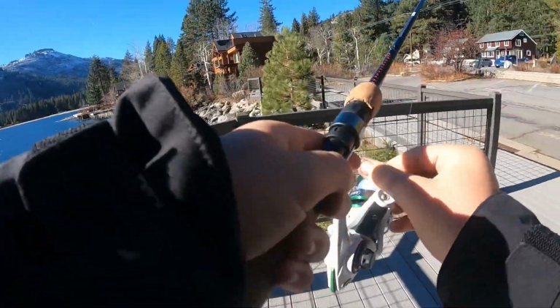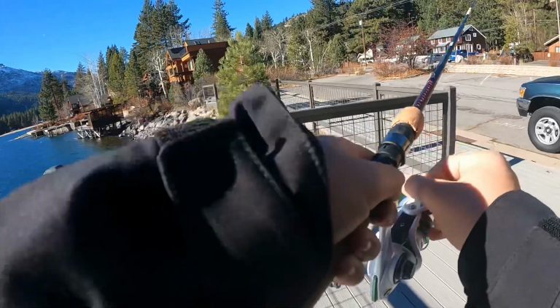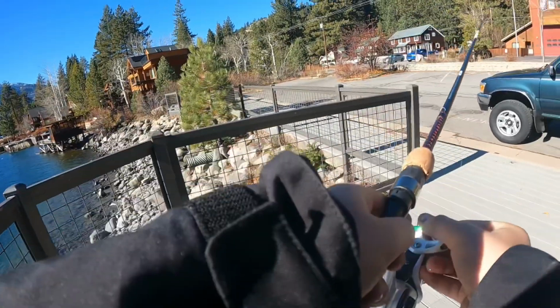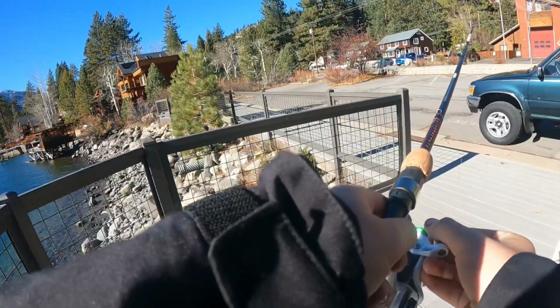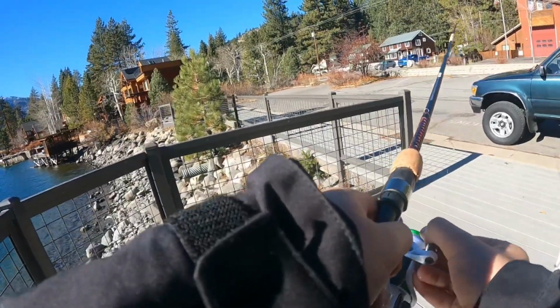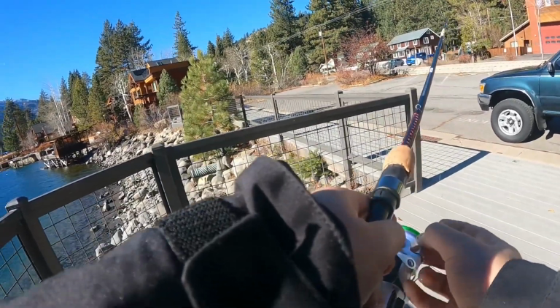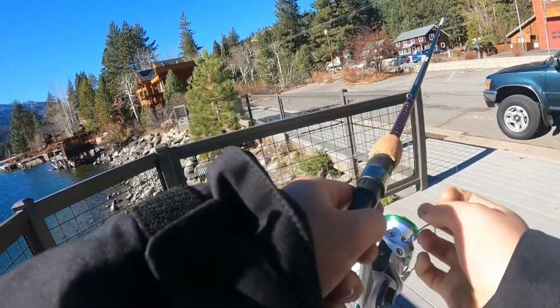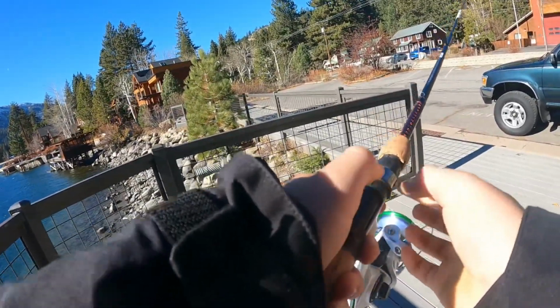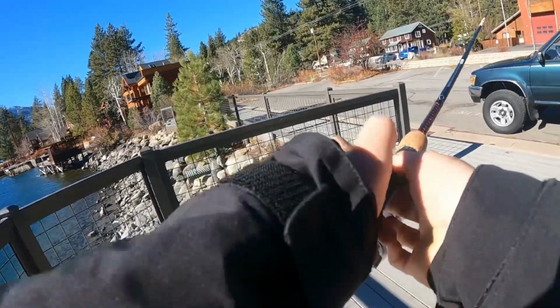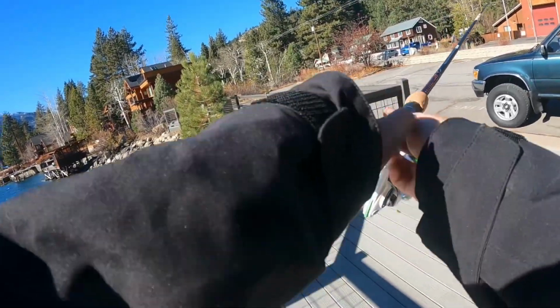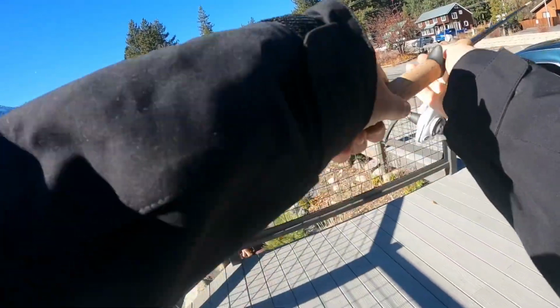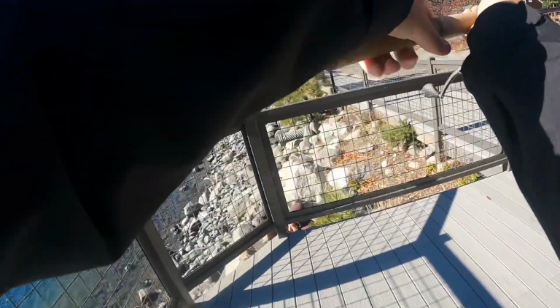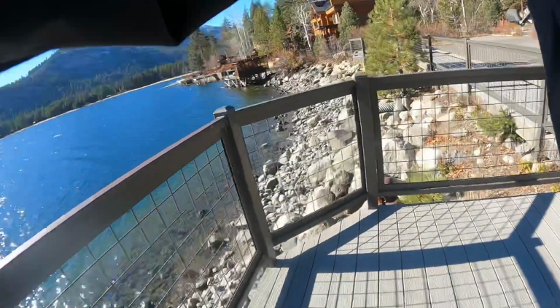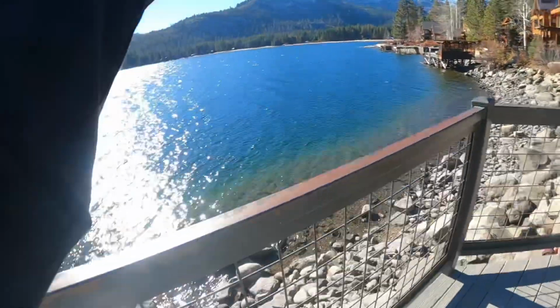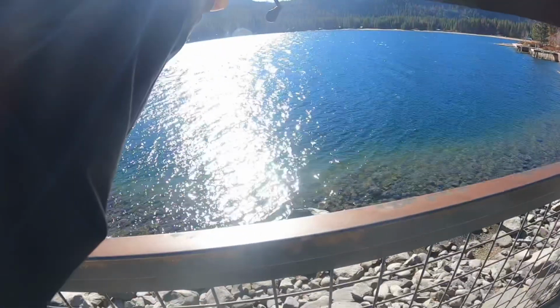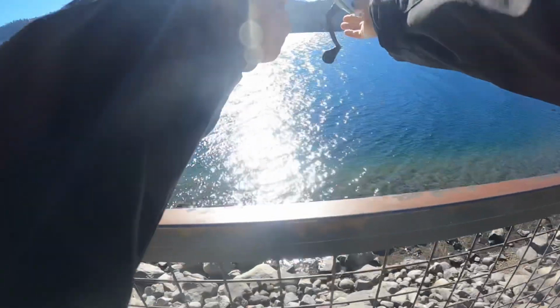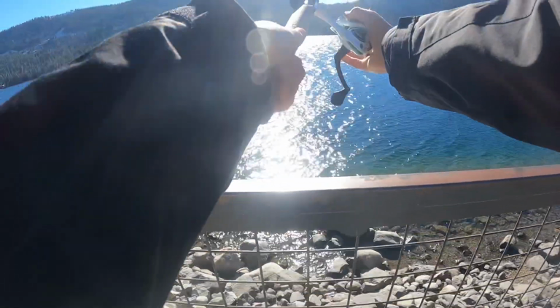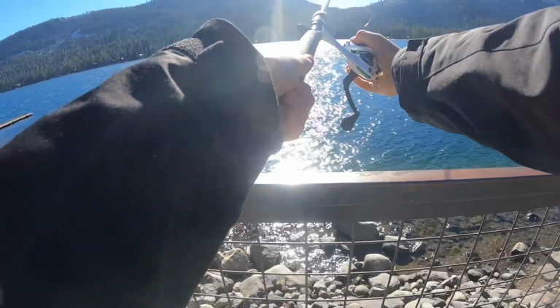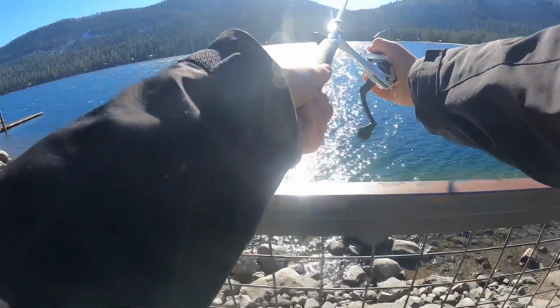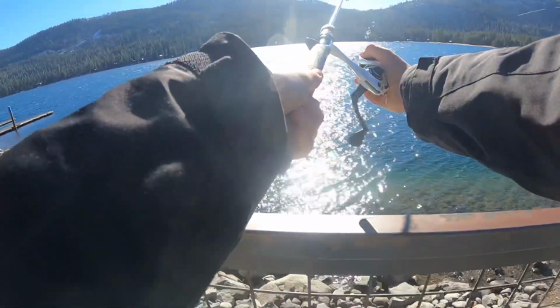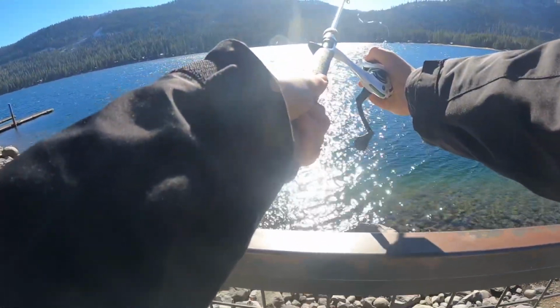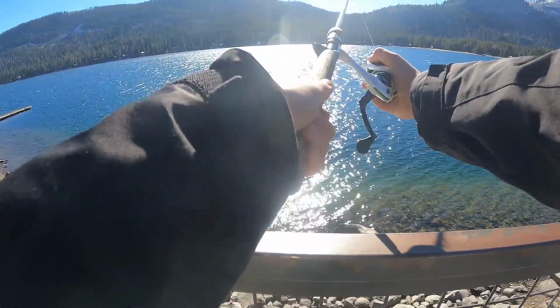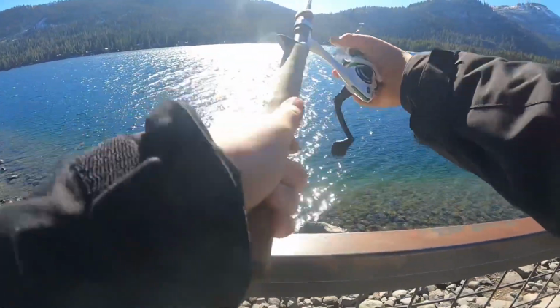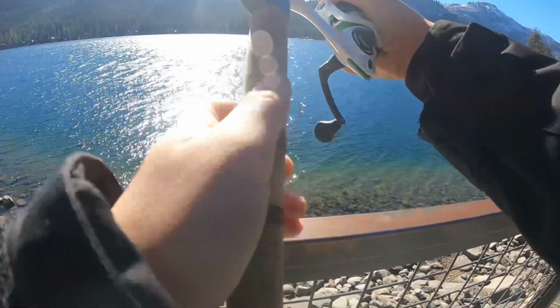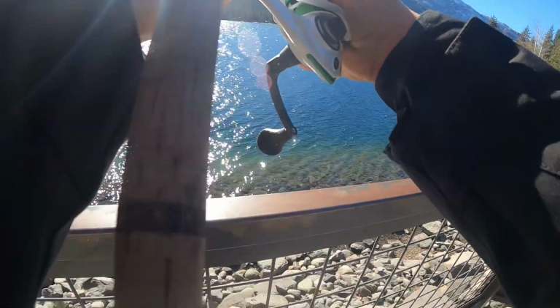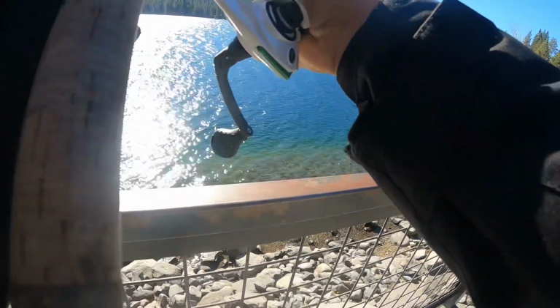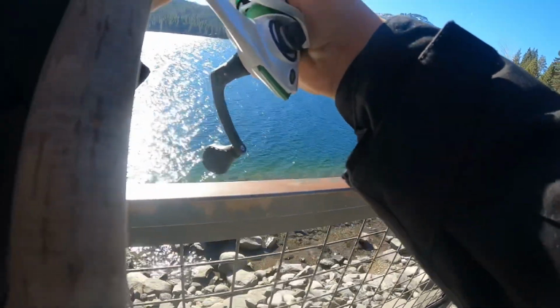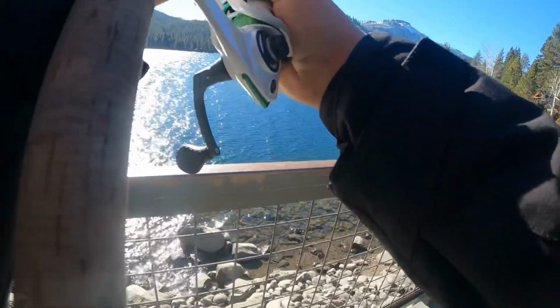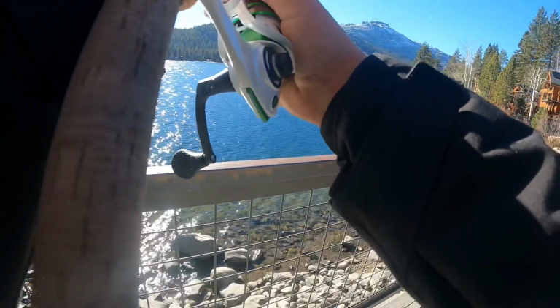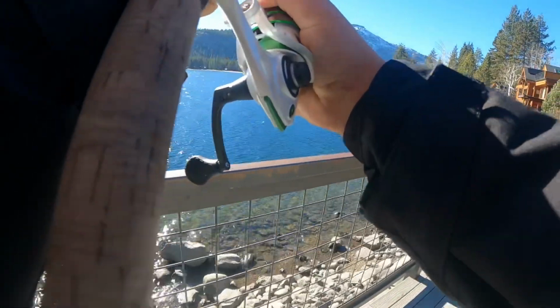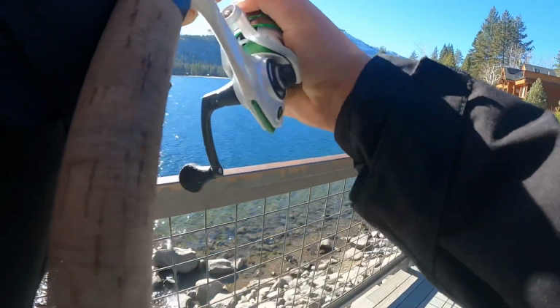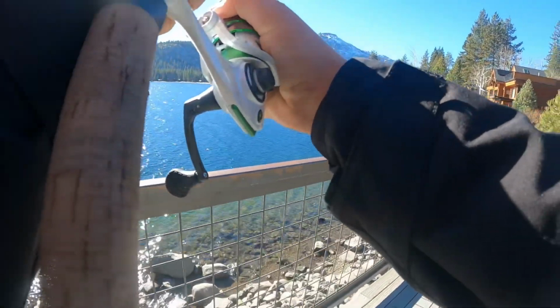I just got this brand new Mach 1 fishing reel from roos.com. I'm going to cast that out about 20 to 30 feet.